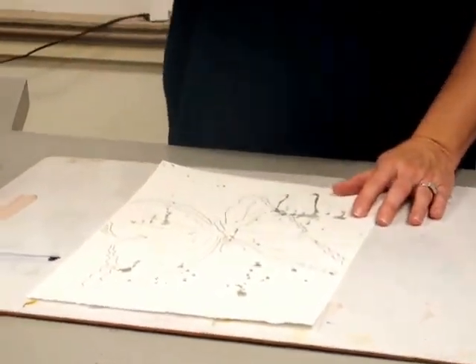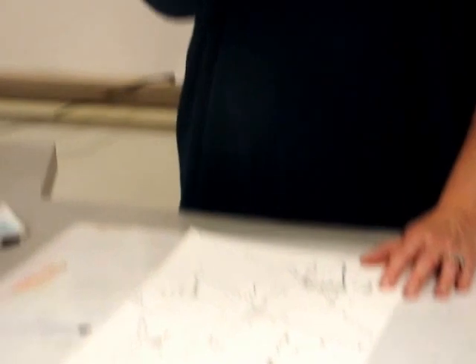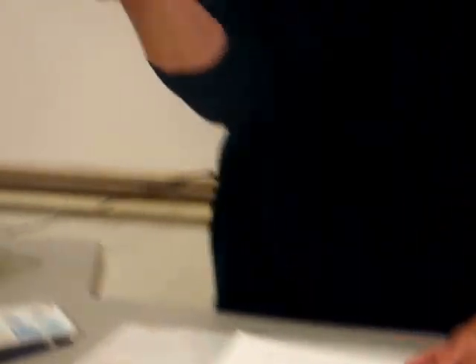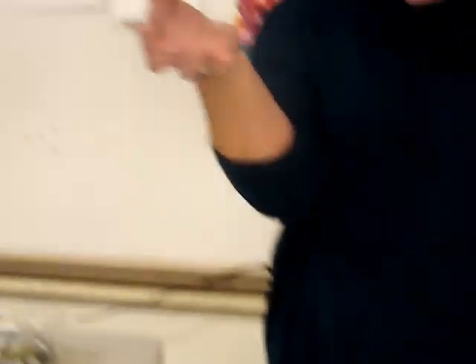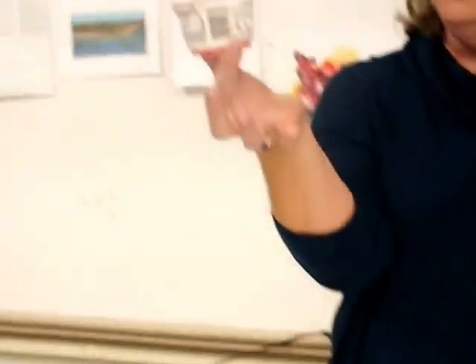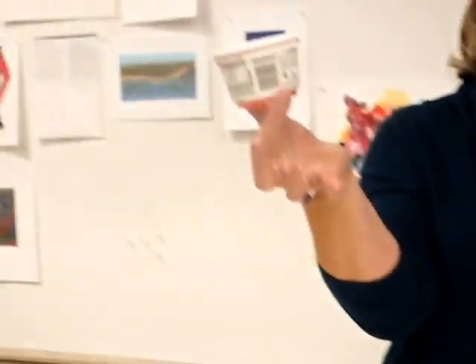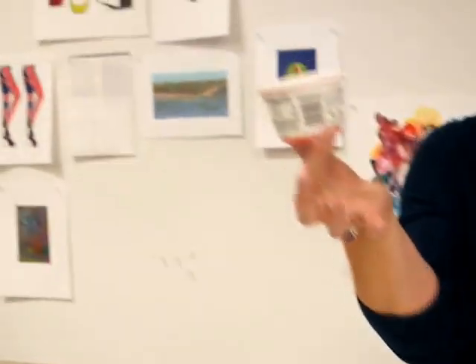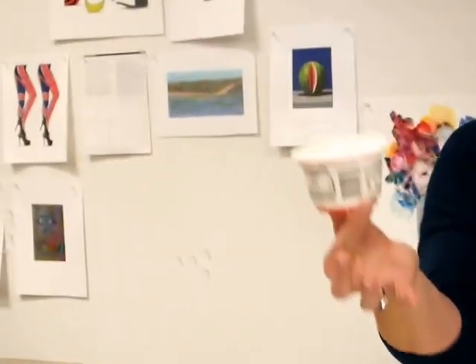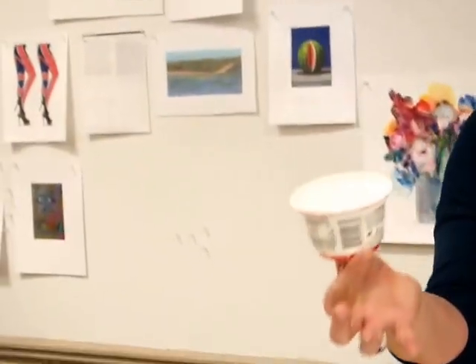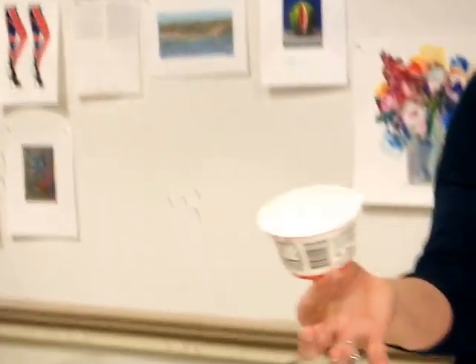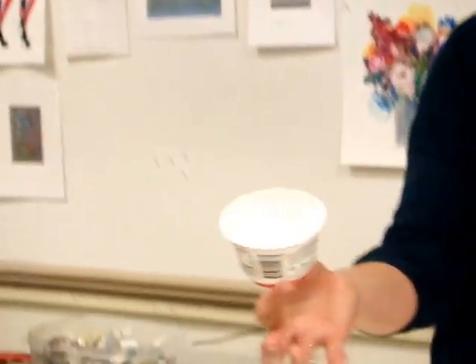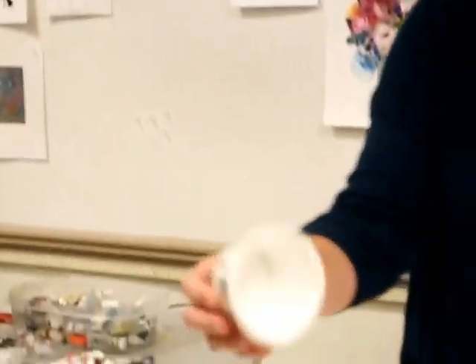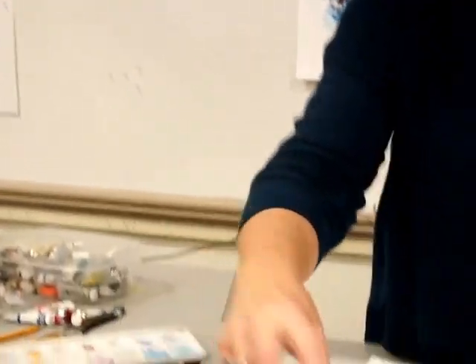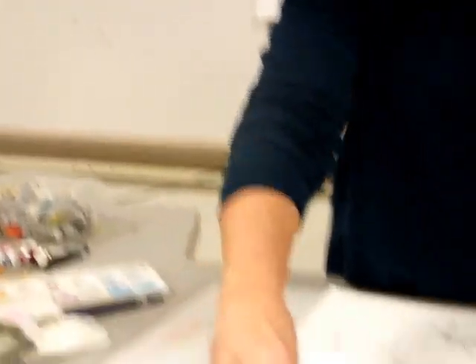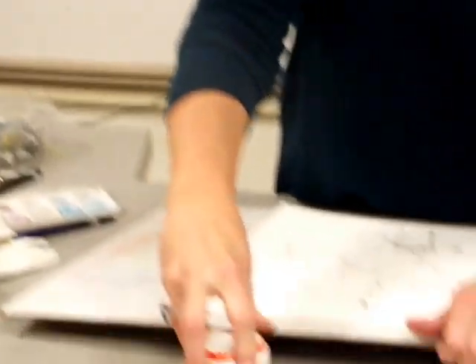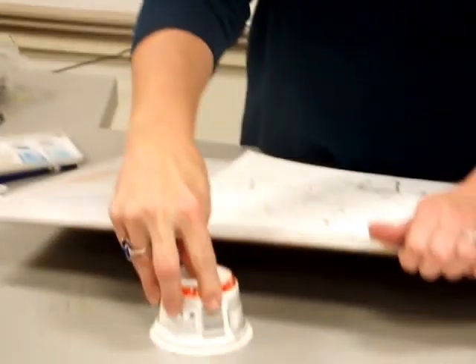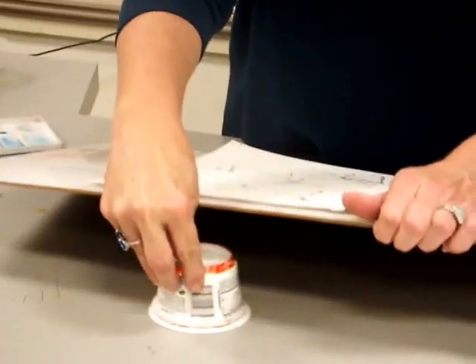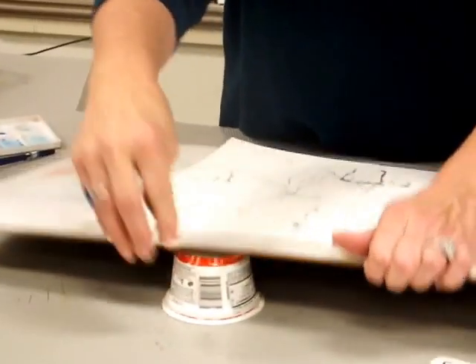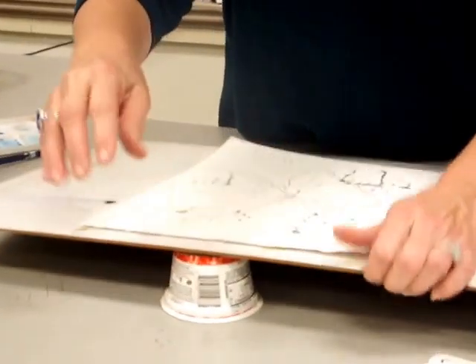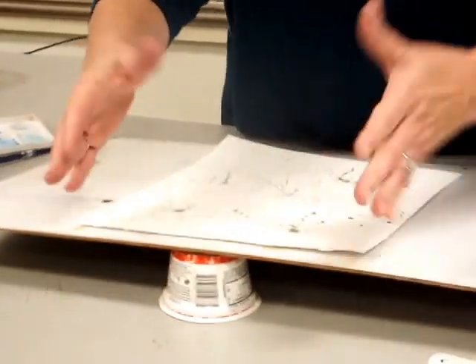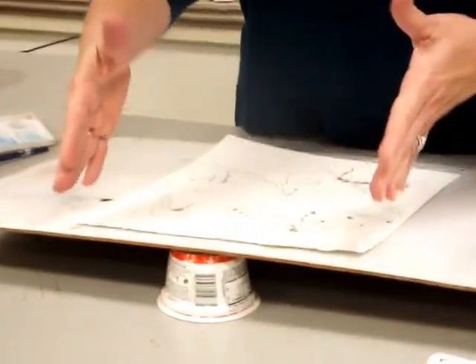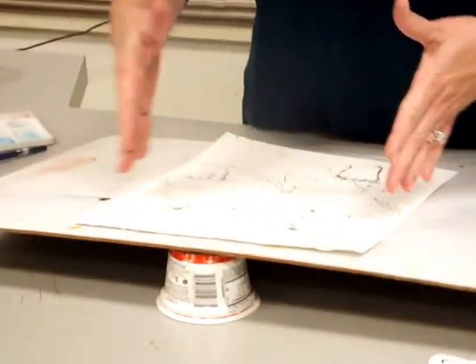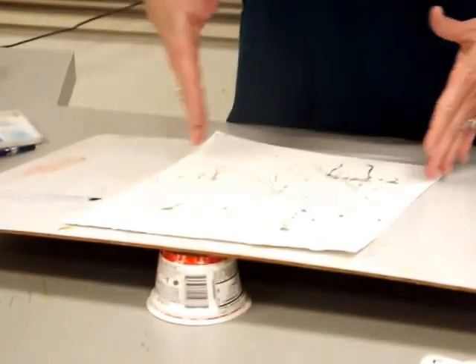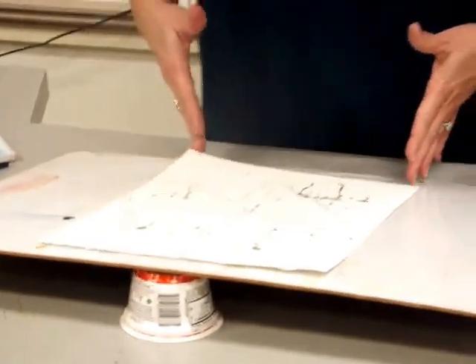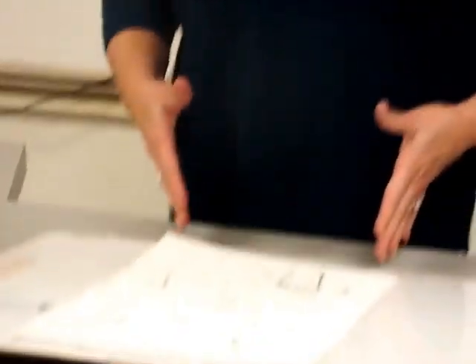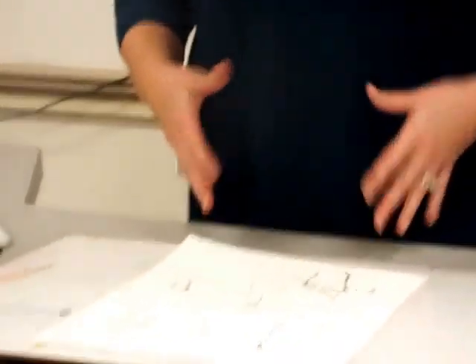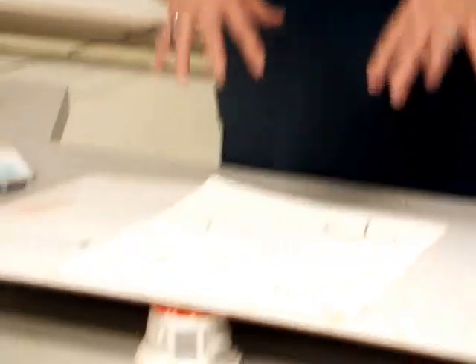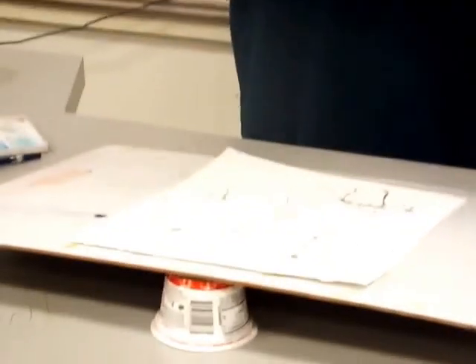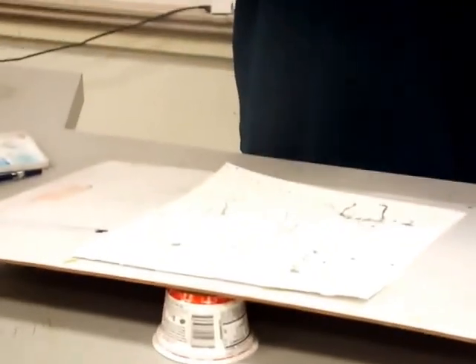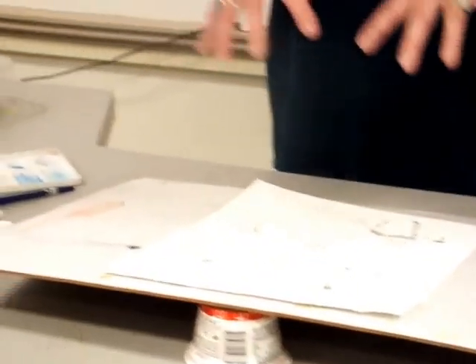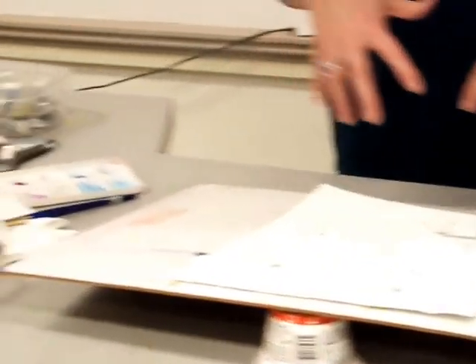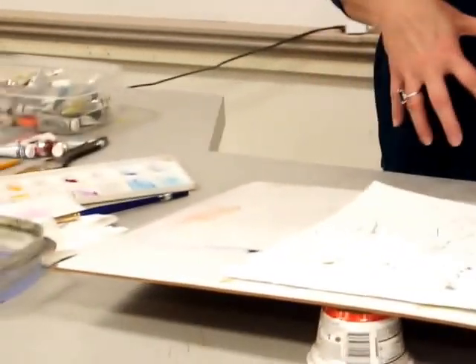This right here is a highly sought after art supply. It goes under here like this and you put your board up. Now you've got an angle so that your water can run.